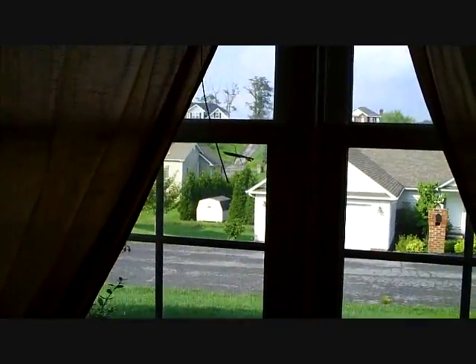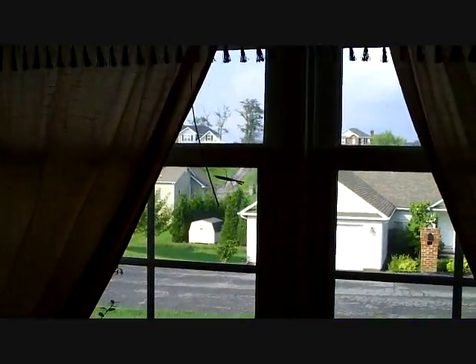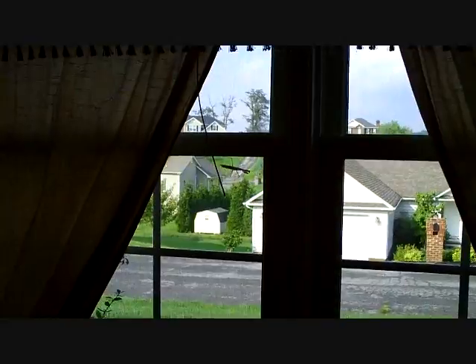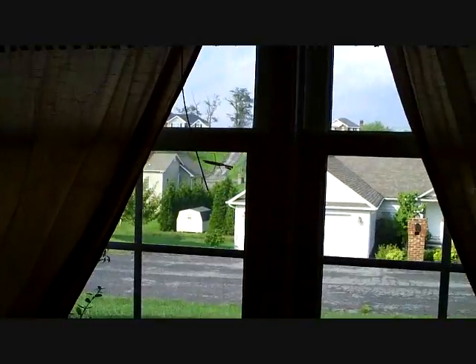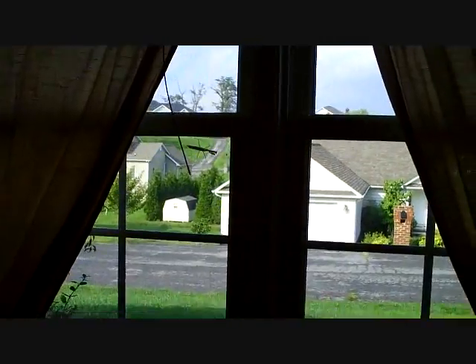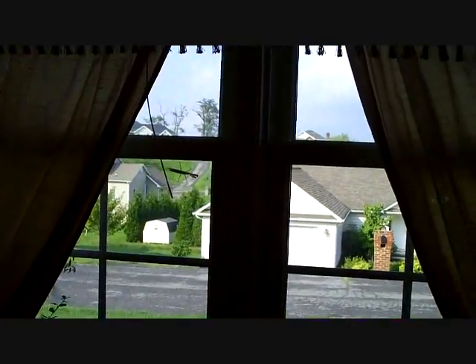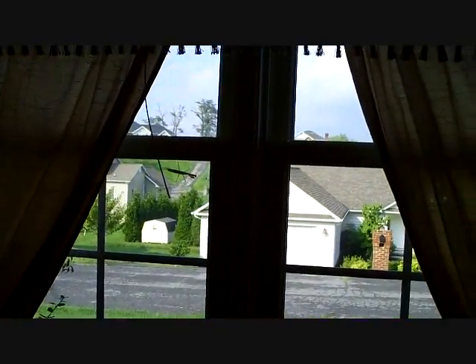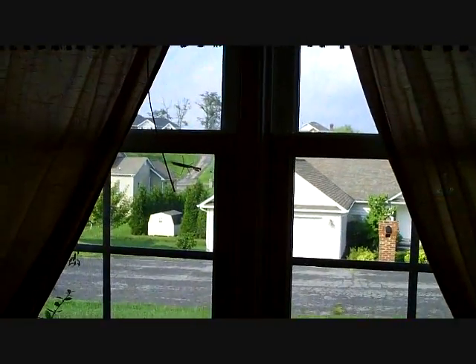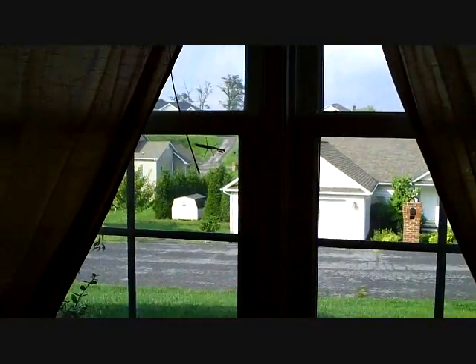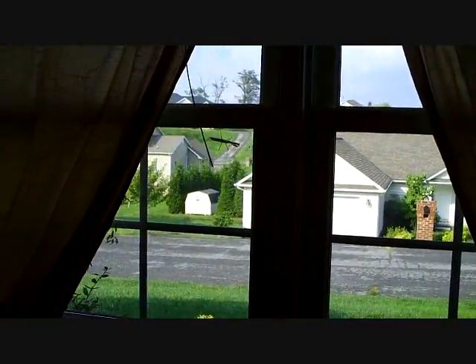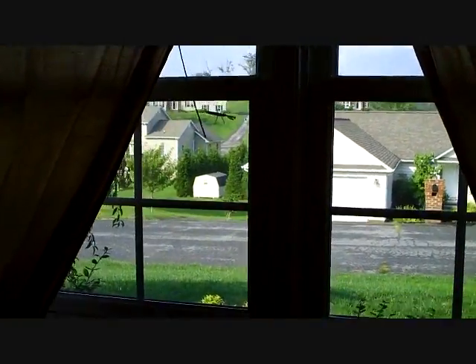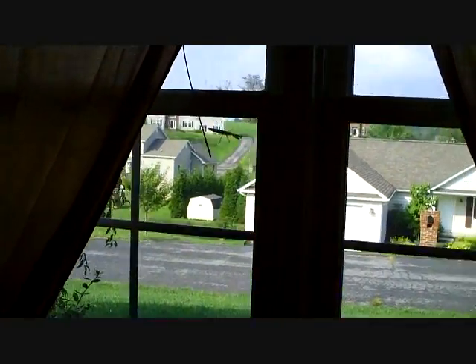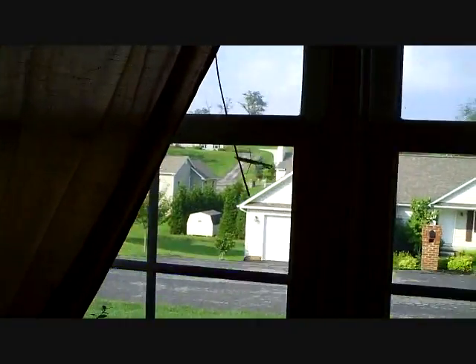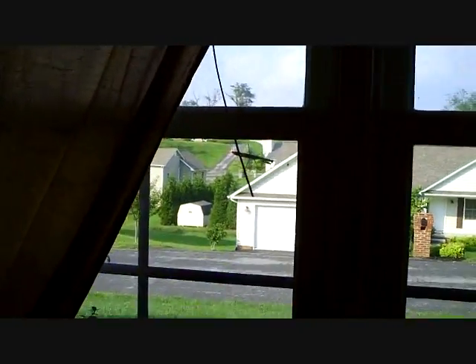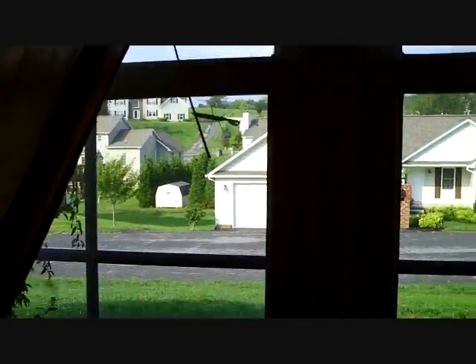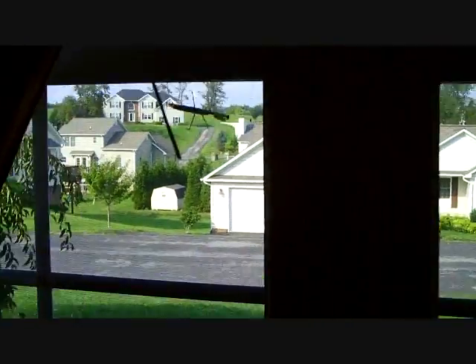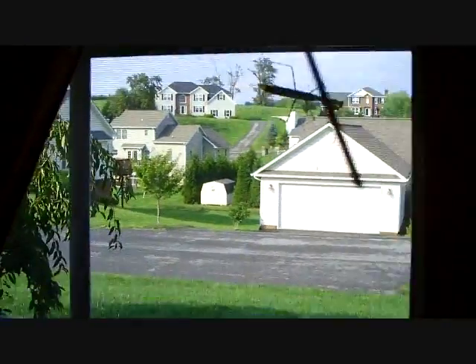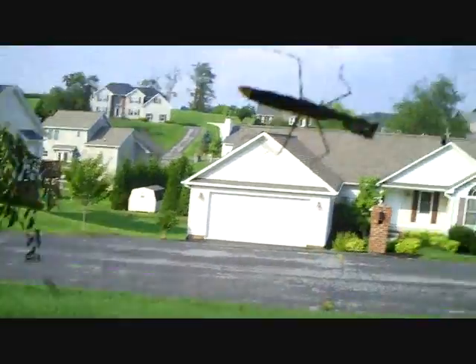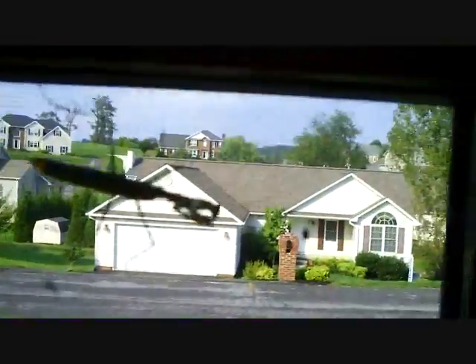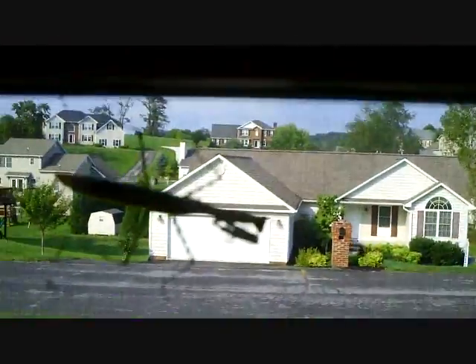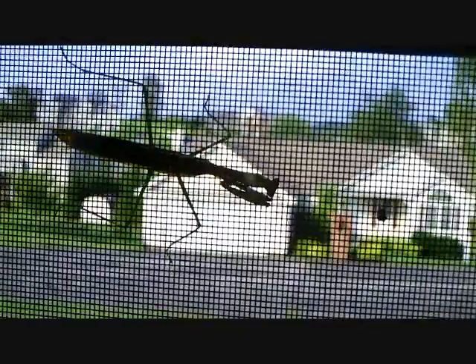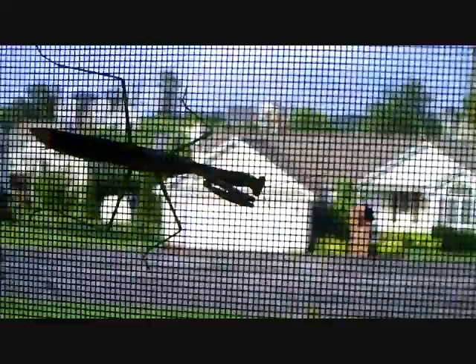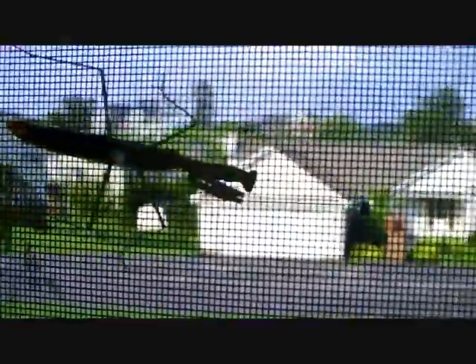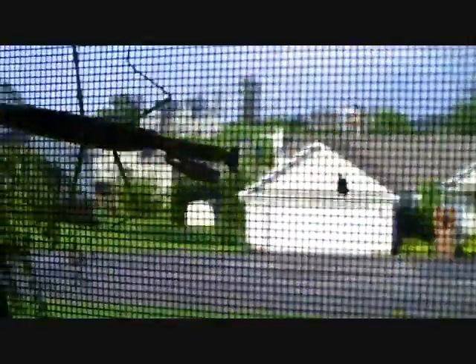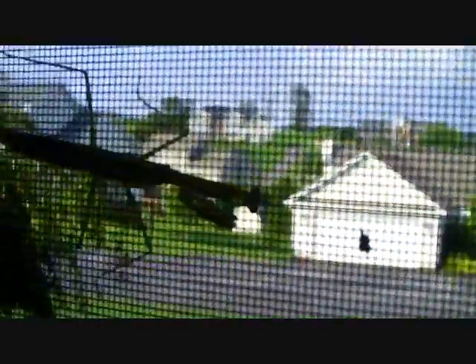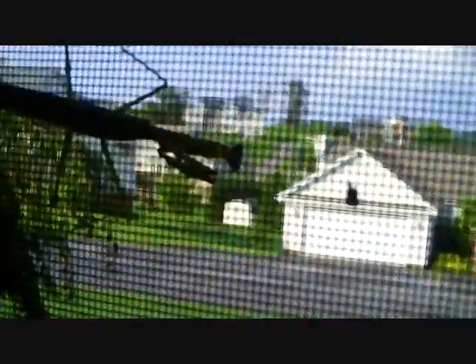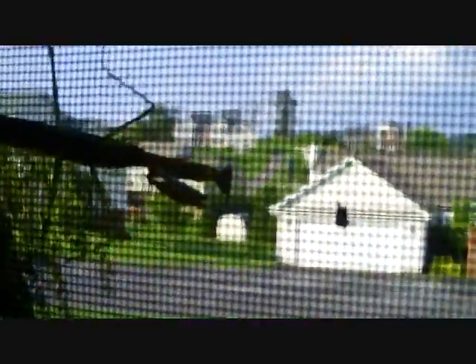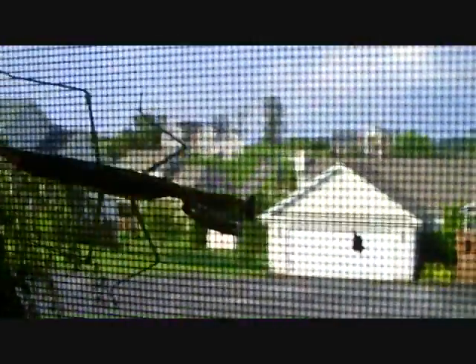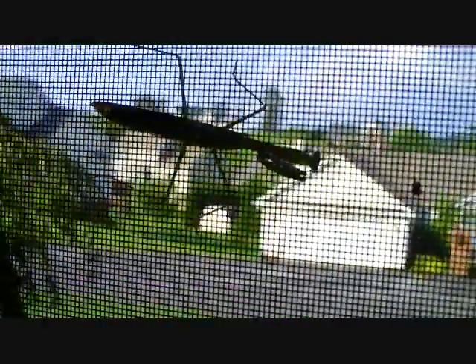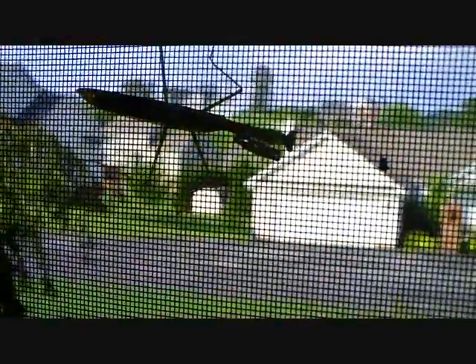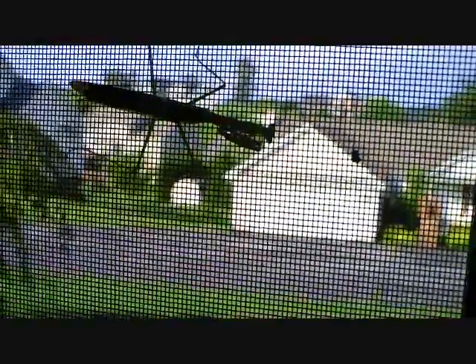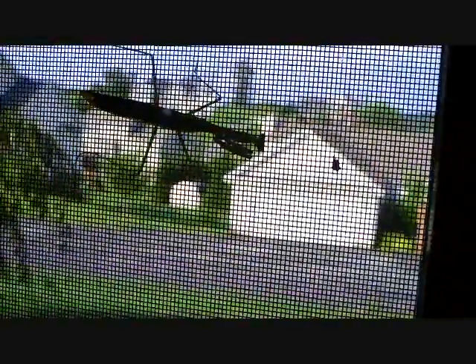It's probably about, maybe, three feet high. There's a praying mantis. Fairly large bugs, I would say. See, there's a little space there.